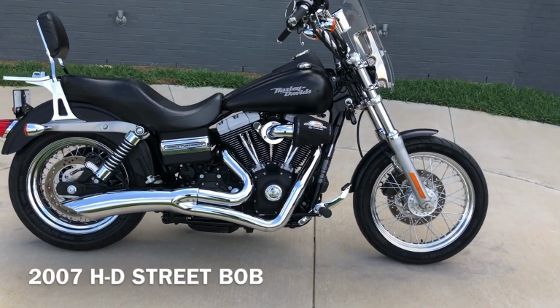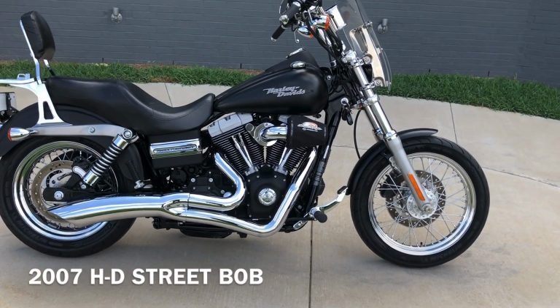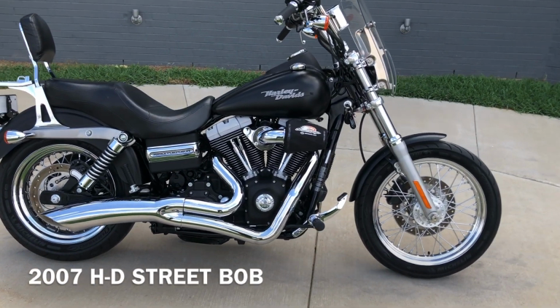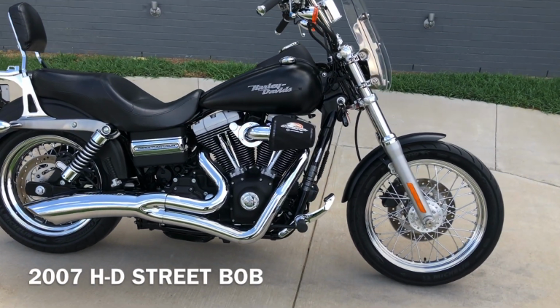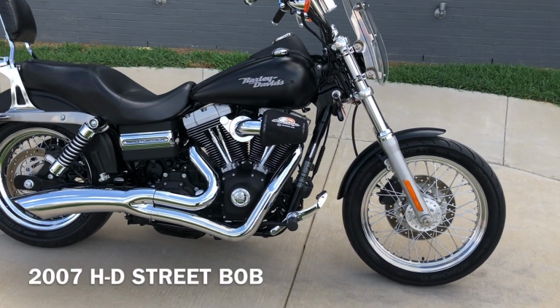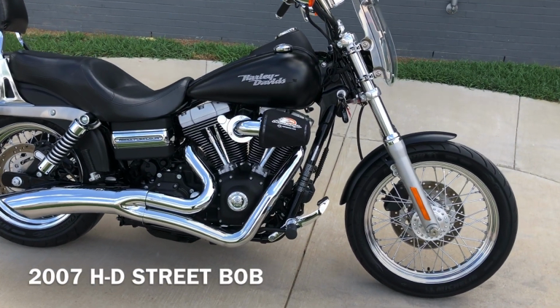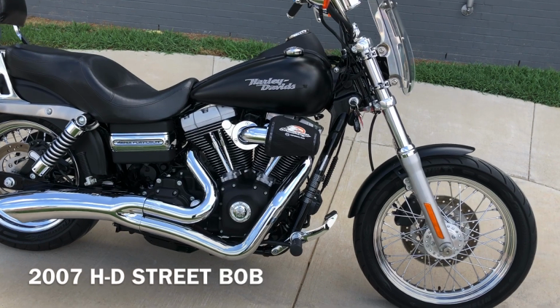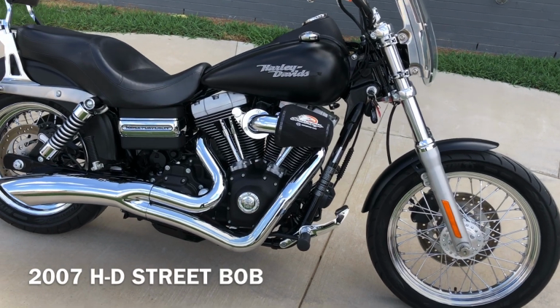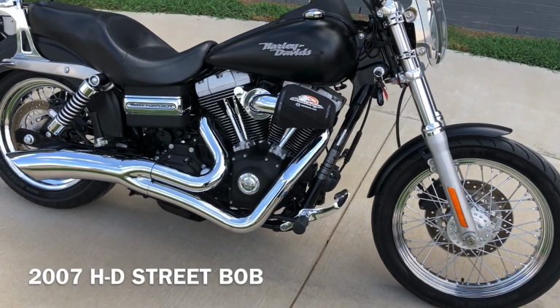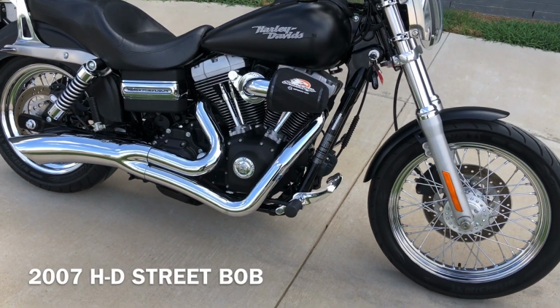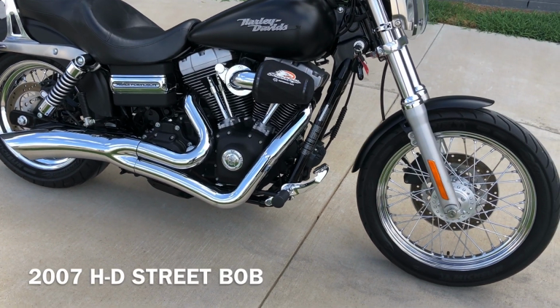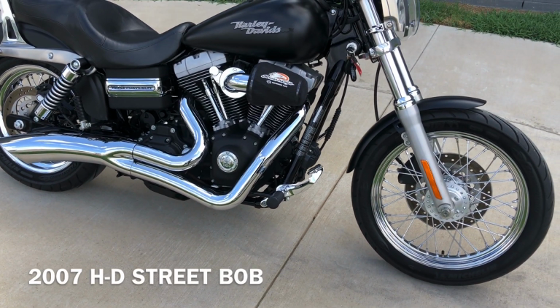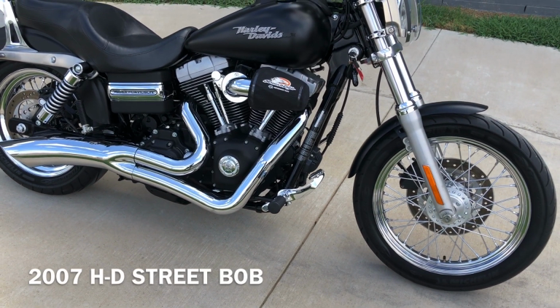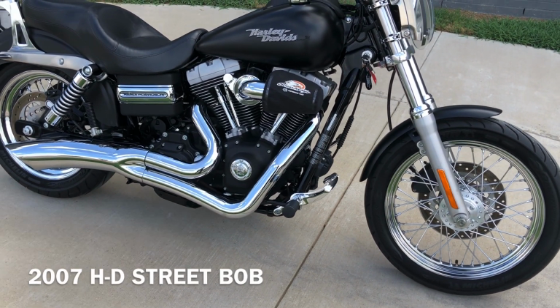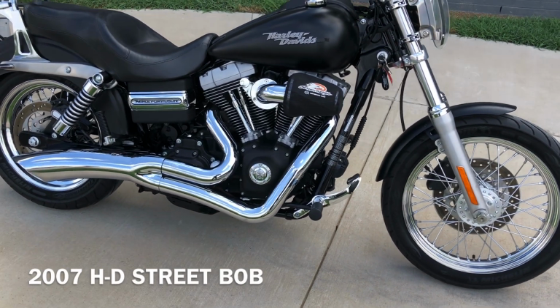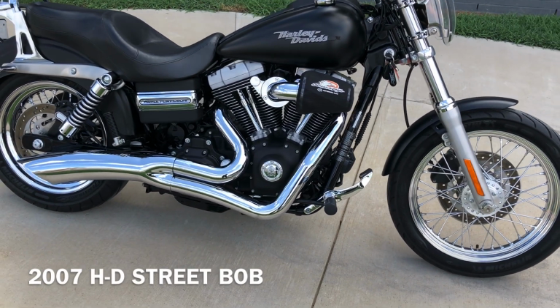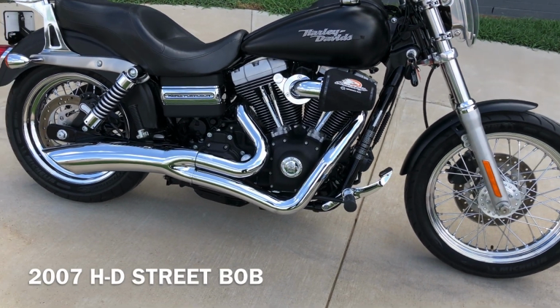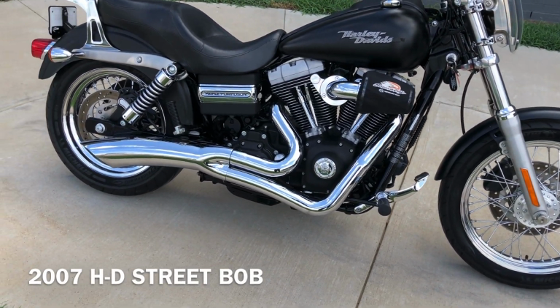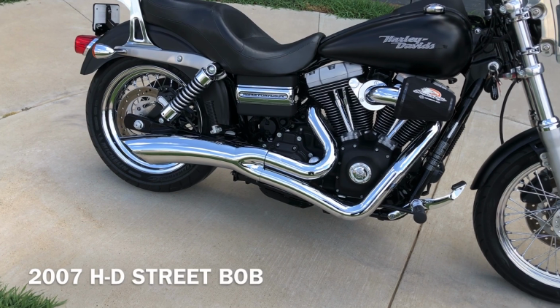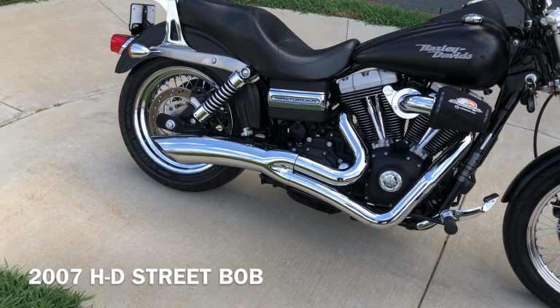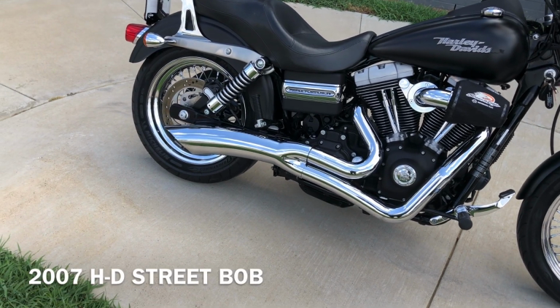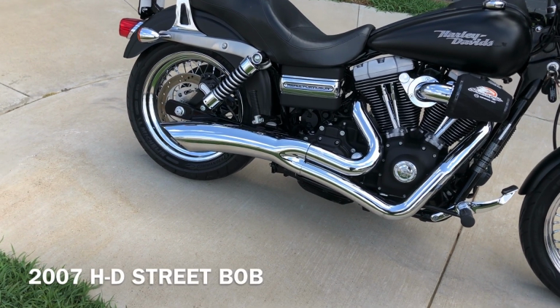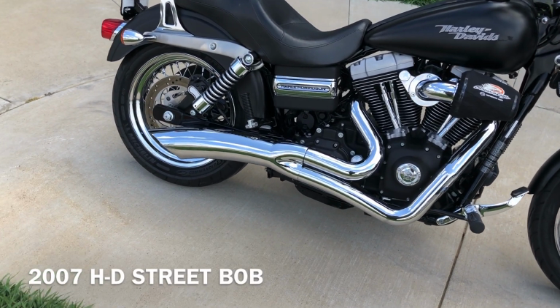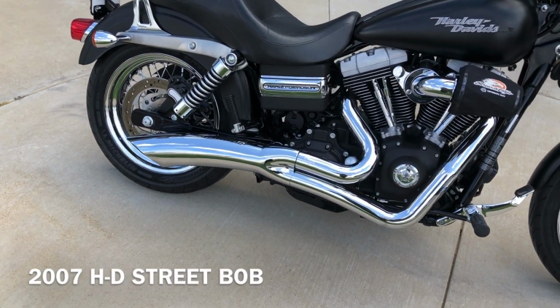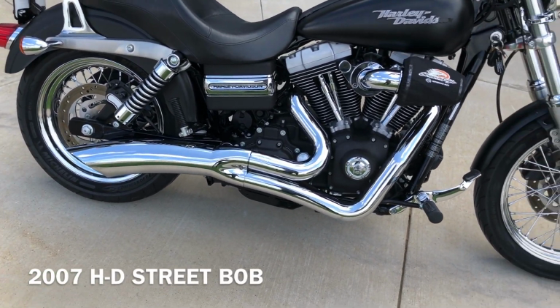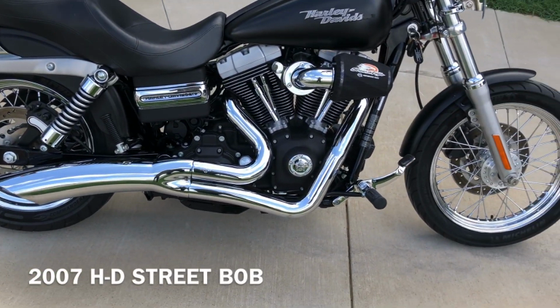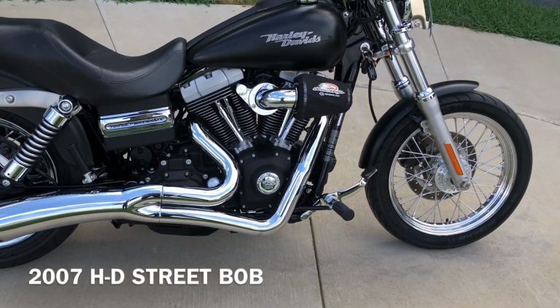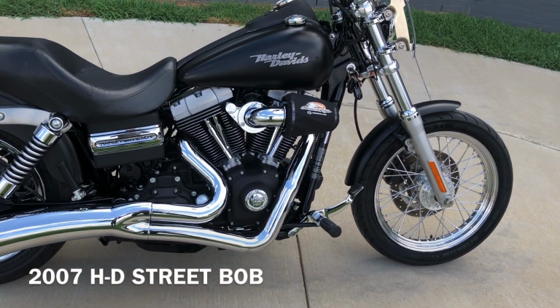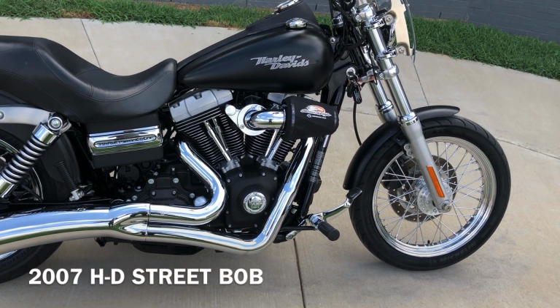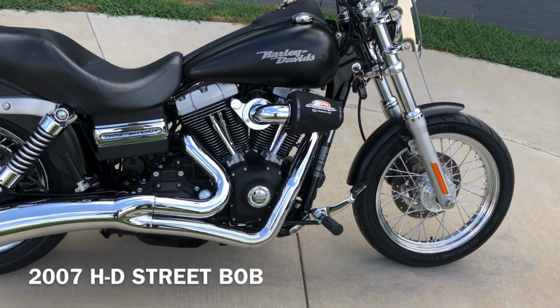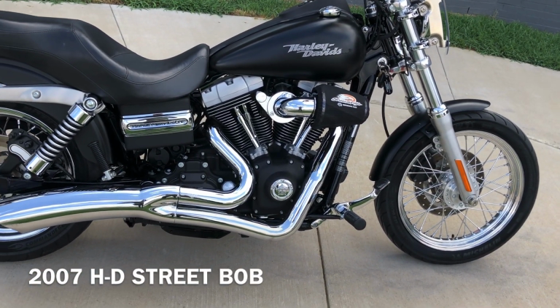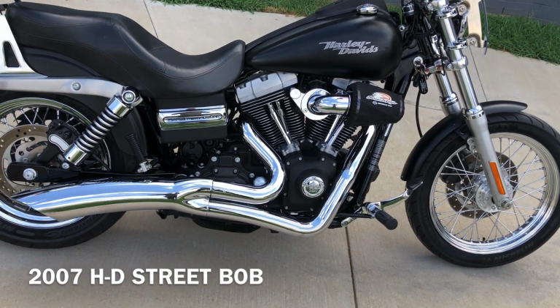It's got the black denim paint on it, a 96-inch fuel-injected twin cam with a six-speed transmission, with the Vance & Hines exhaust. It's also got the Screaming Eagle high-flow breather on it.